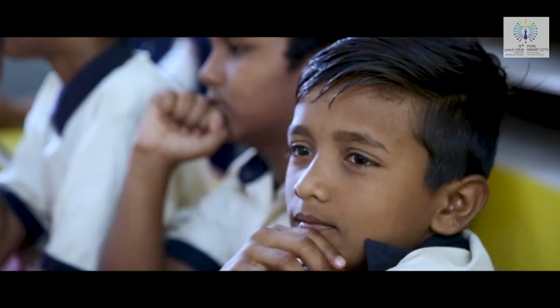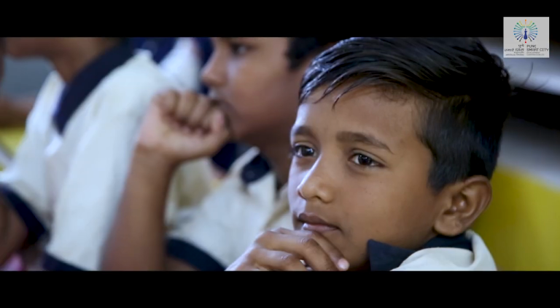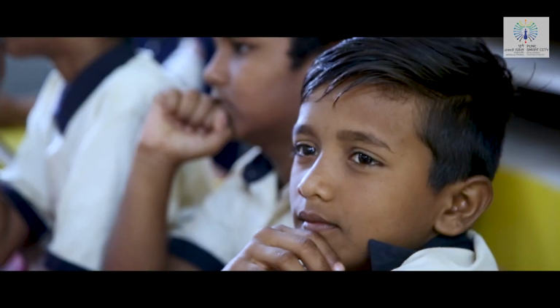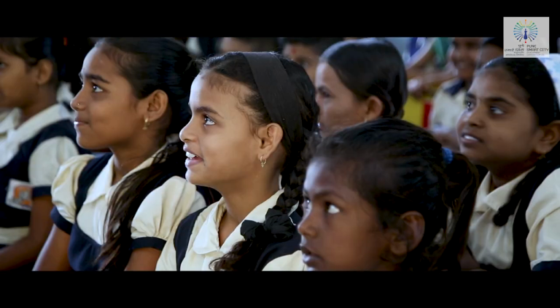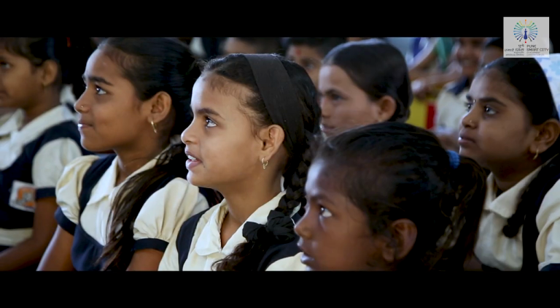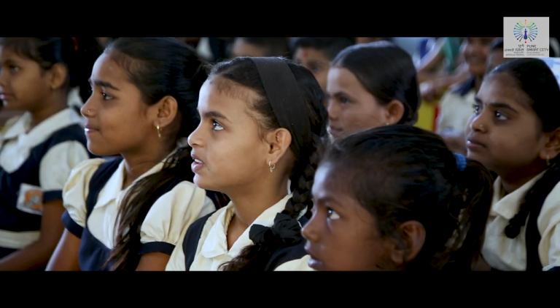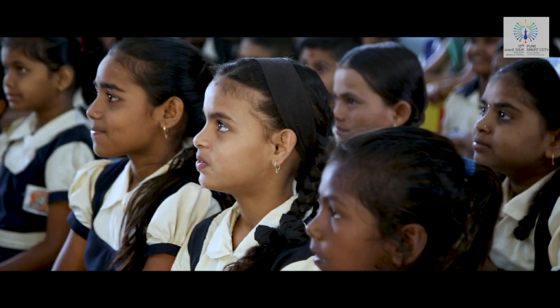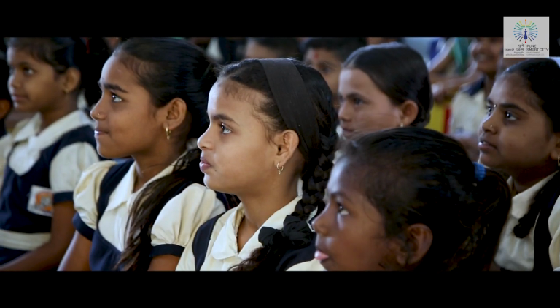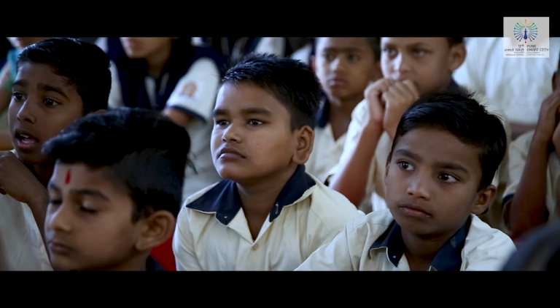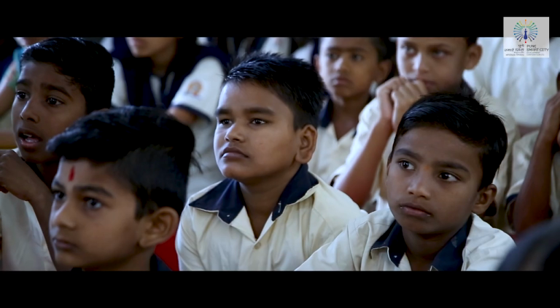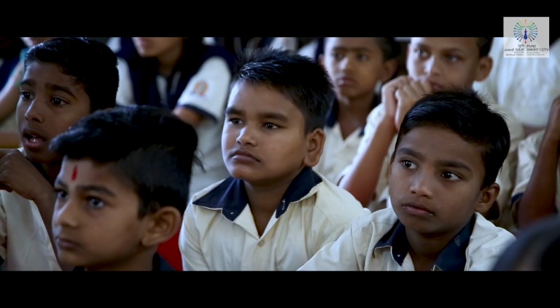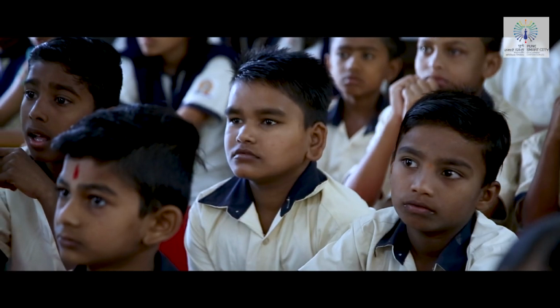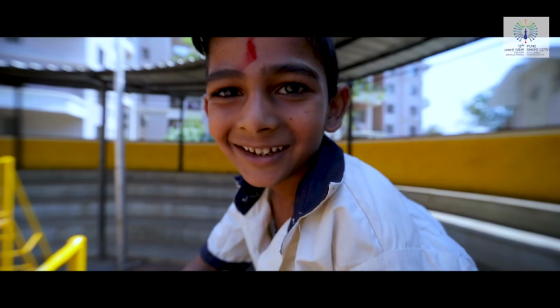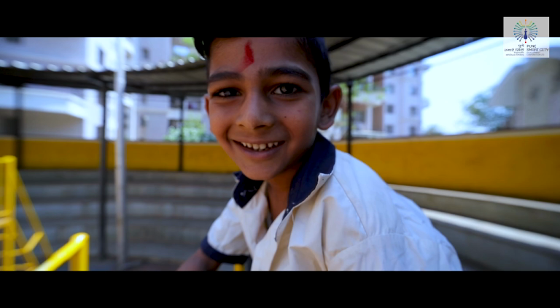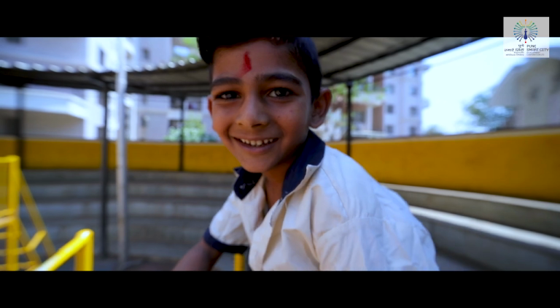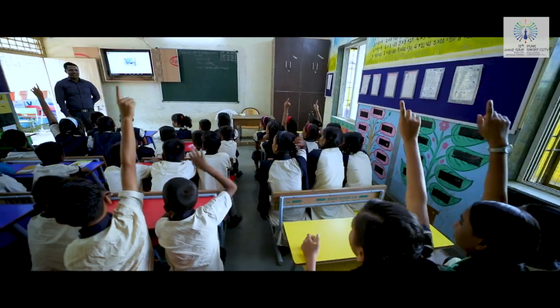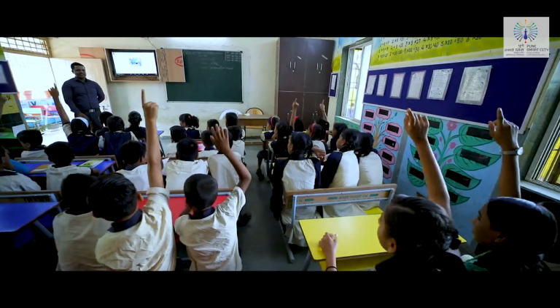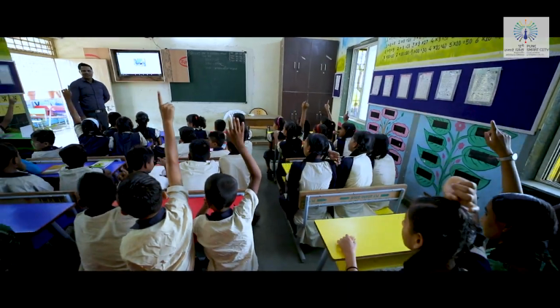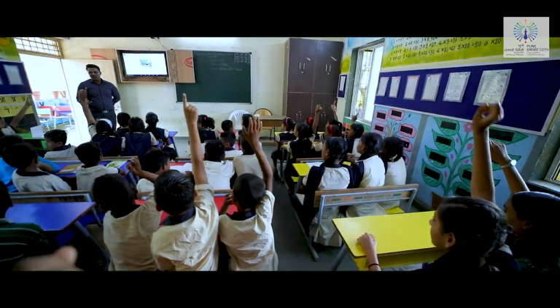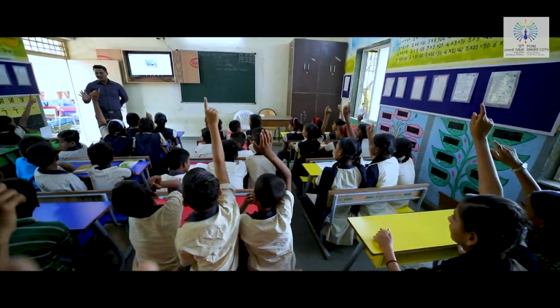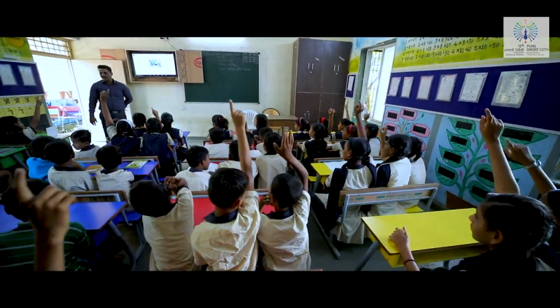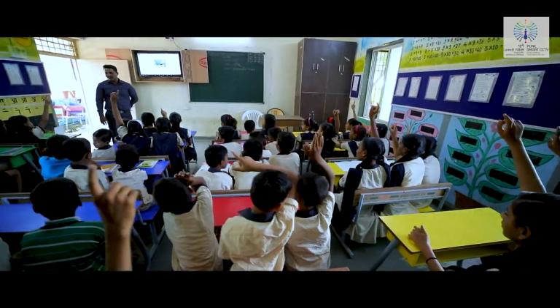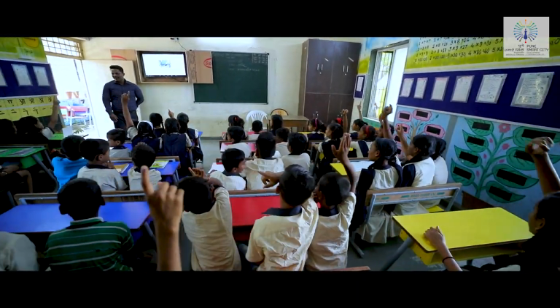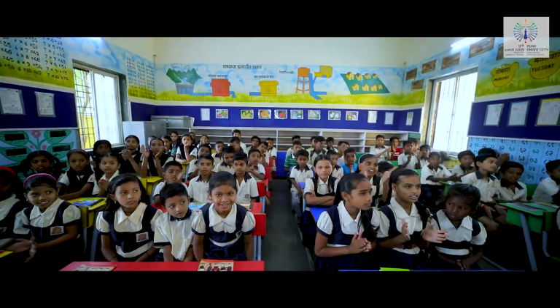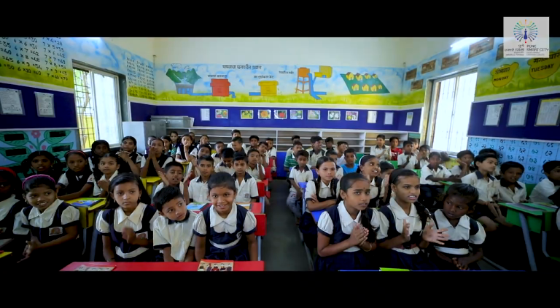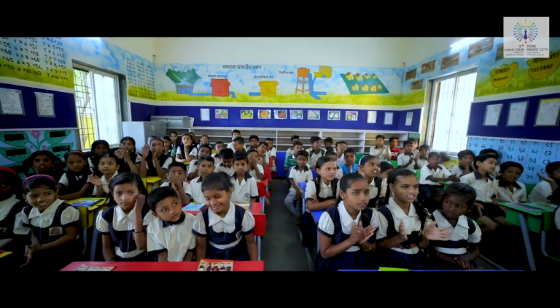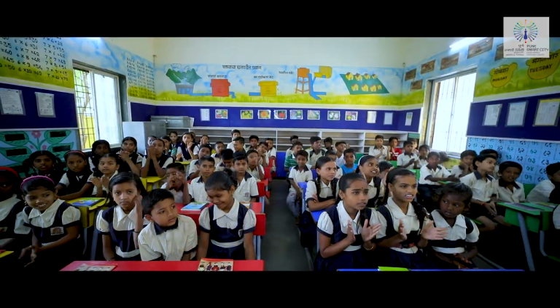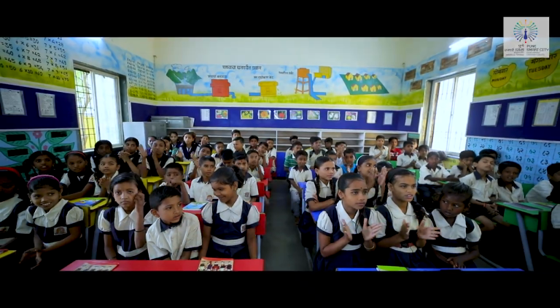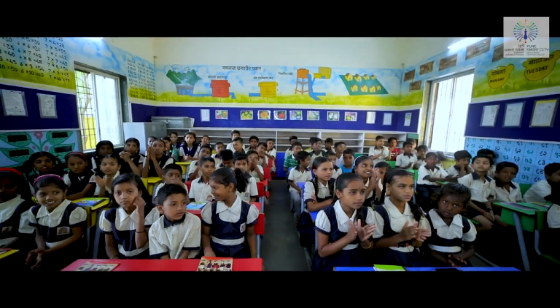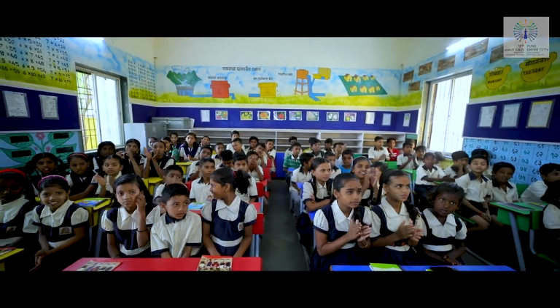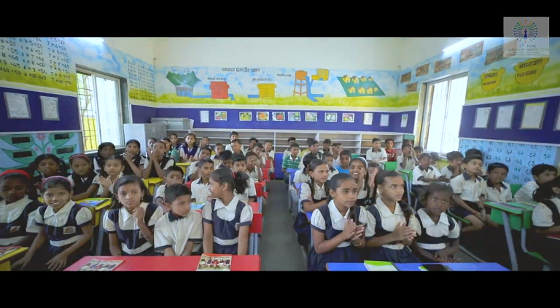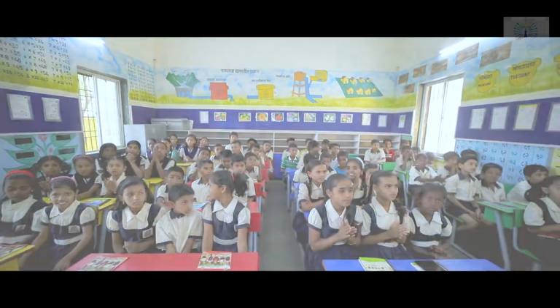The main objective of smart school is to attract and retain students, improve the quality of education through multimedia-based content, and also enhance the quality of learning and understanding.